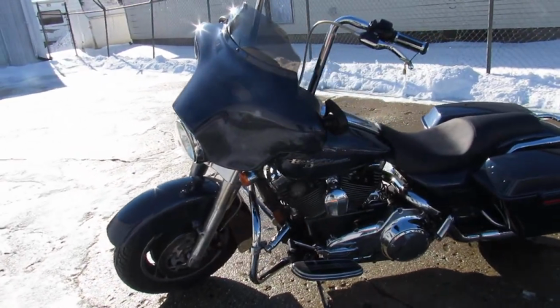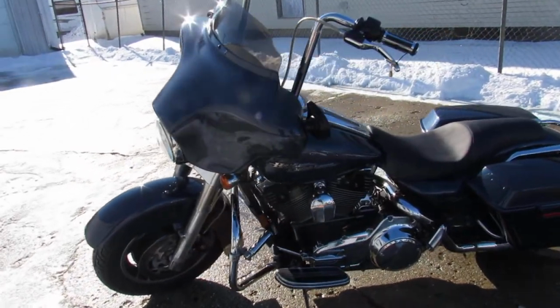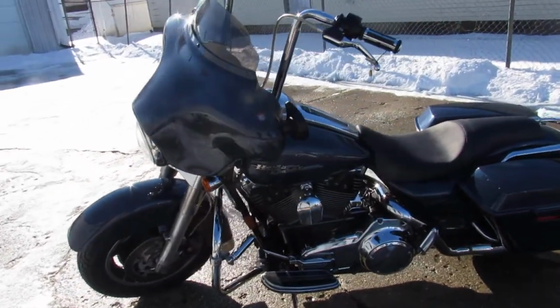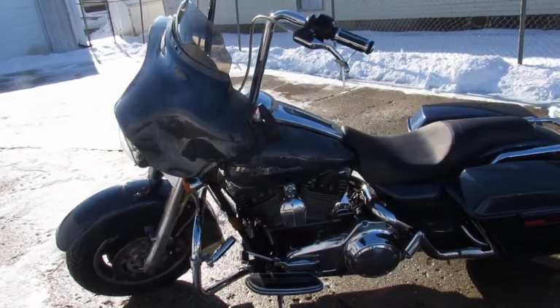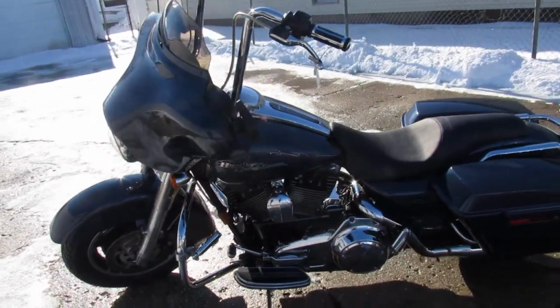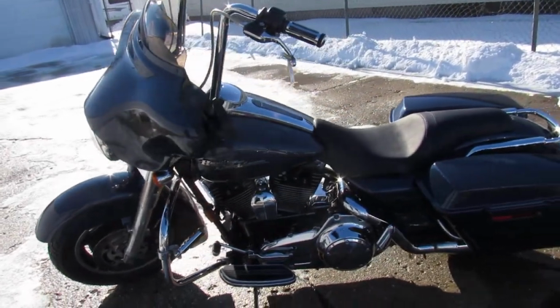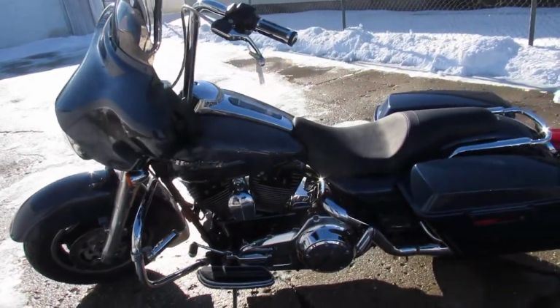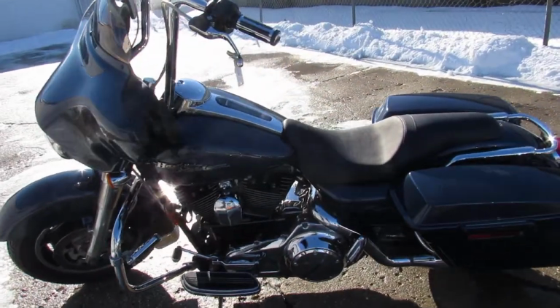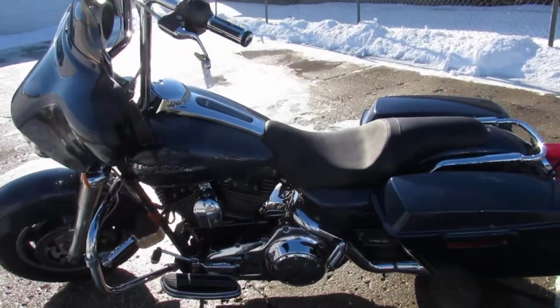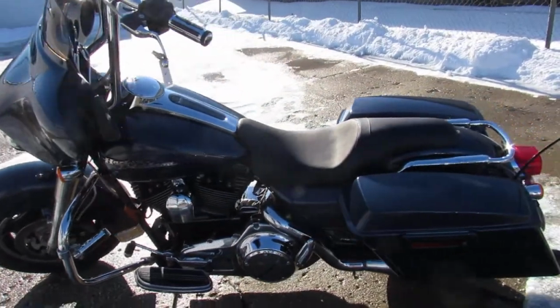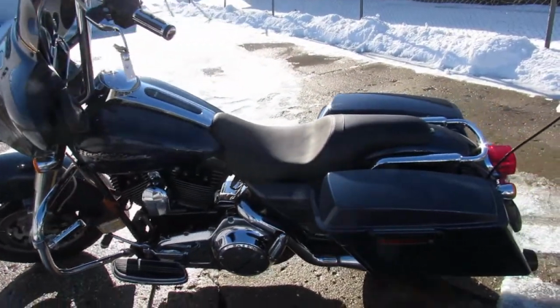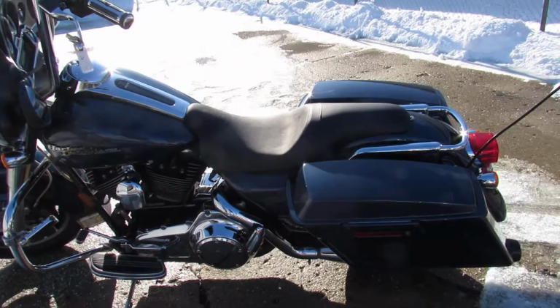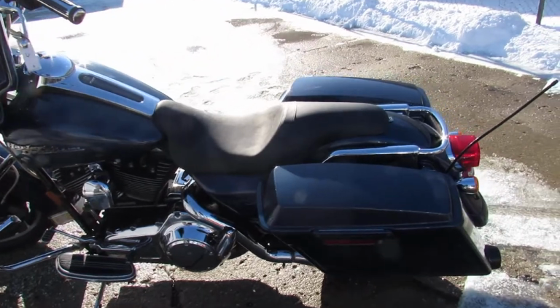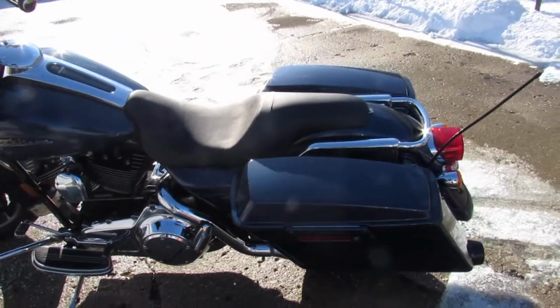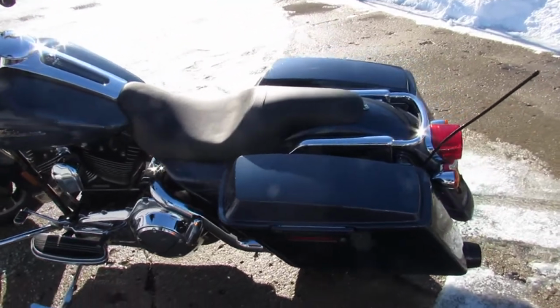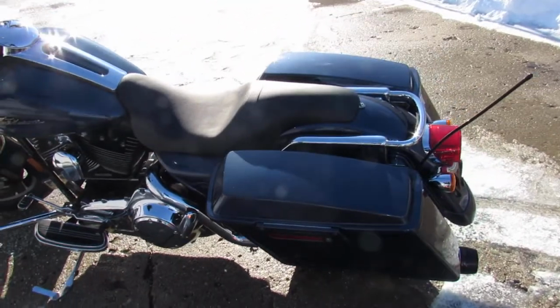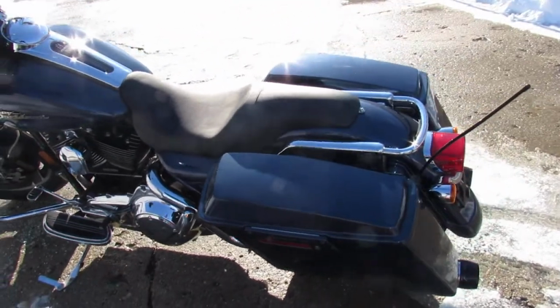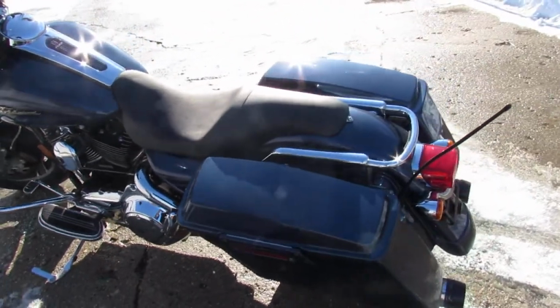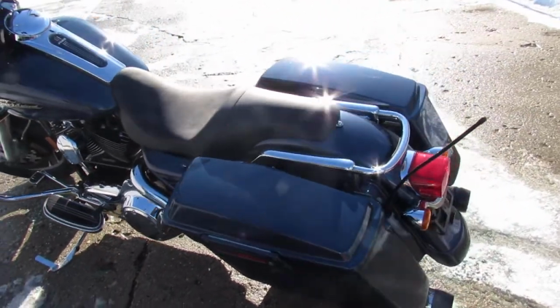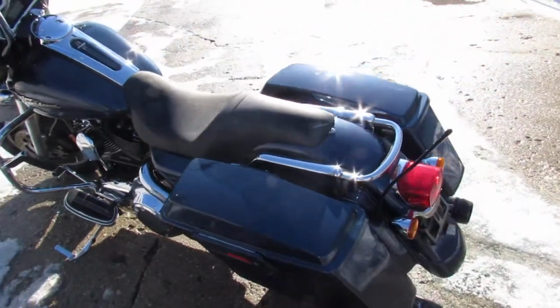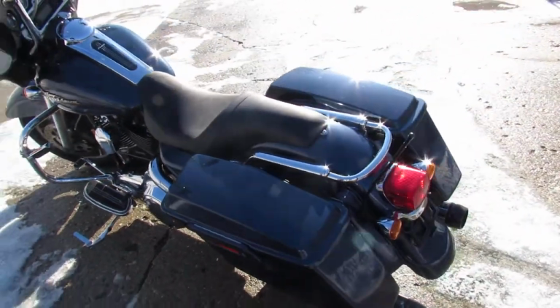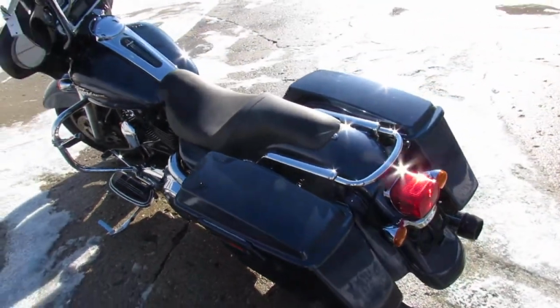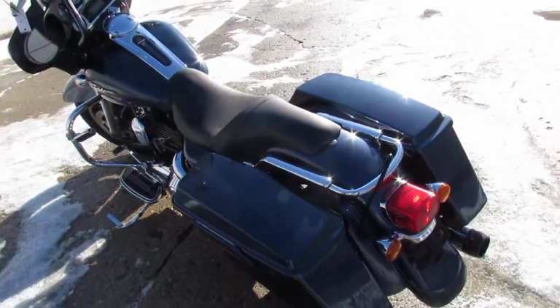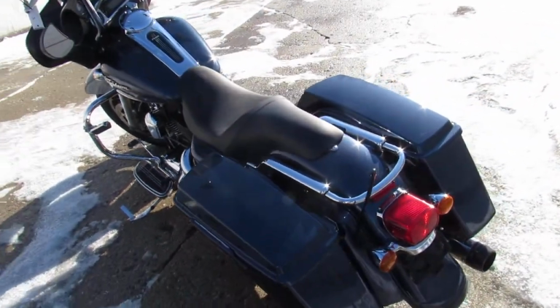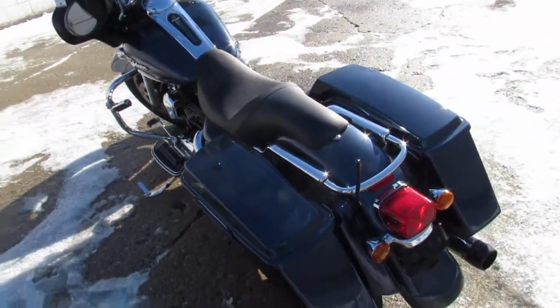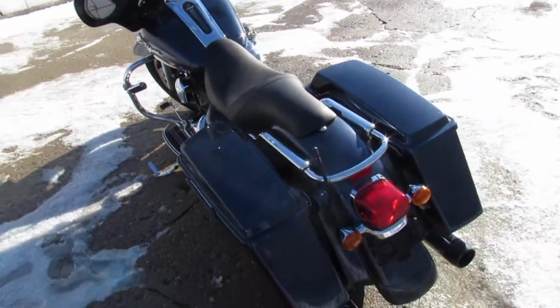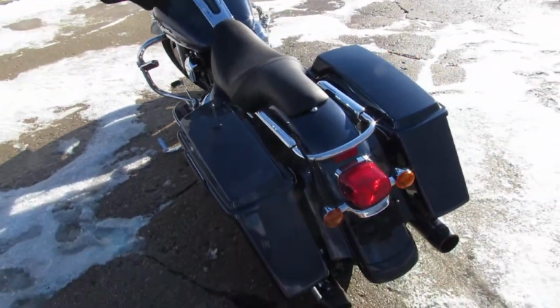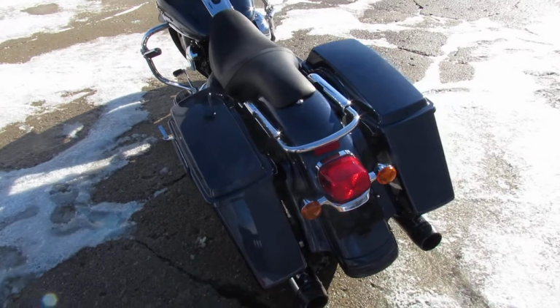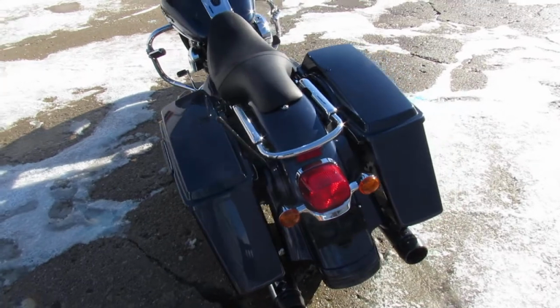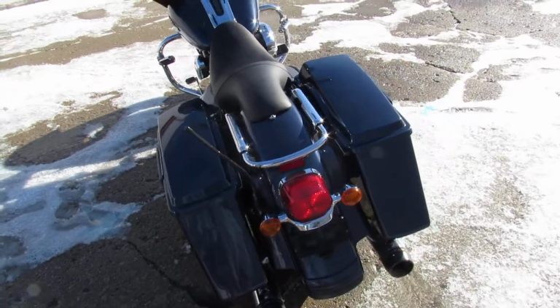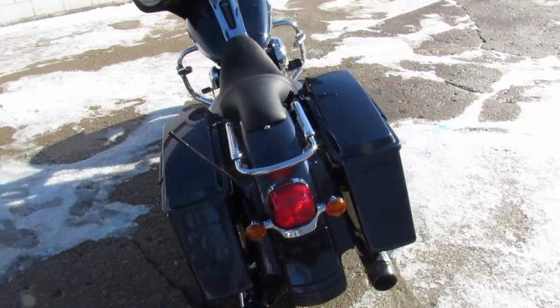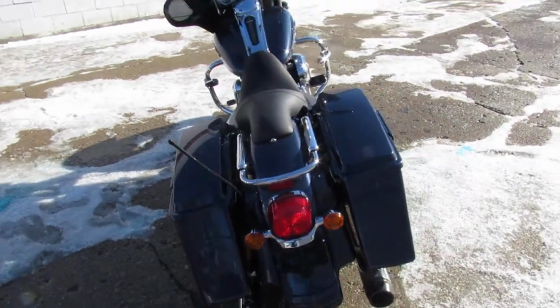This one's a sharp one — tons of chrome, dual Reinhardt exhaust. Just serviced at the dealership; all the fluids have been changed. It is ready for the road. You guys can crank up the tunes and roll on this one.